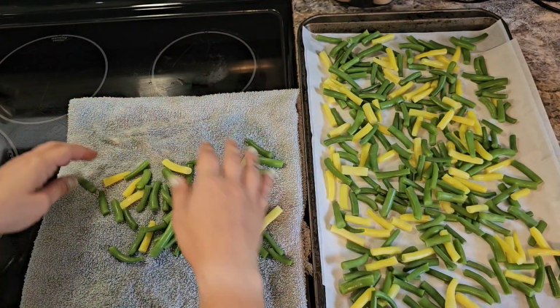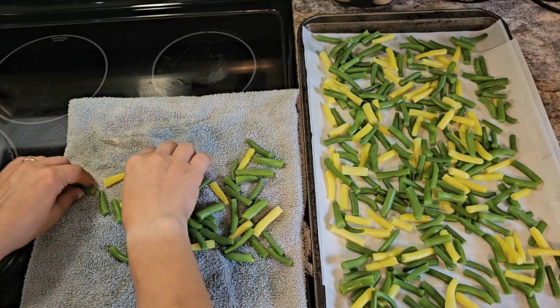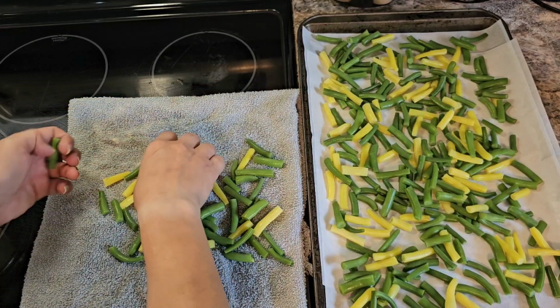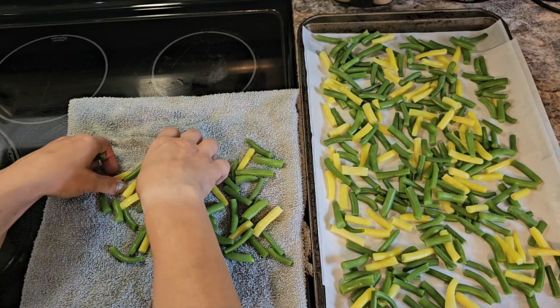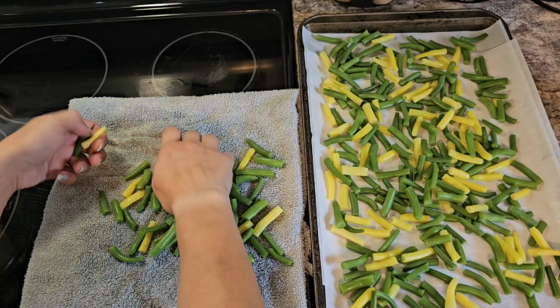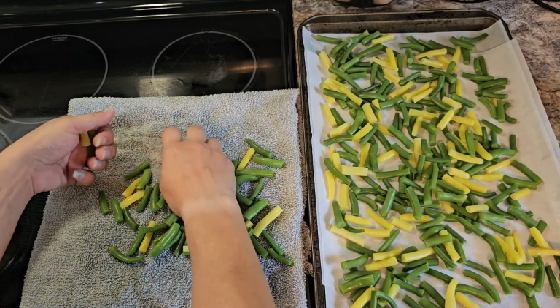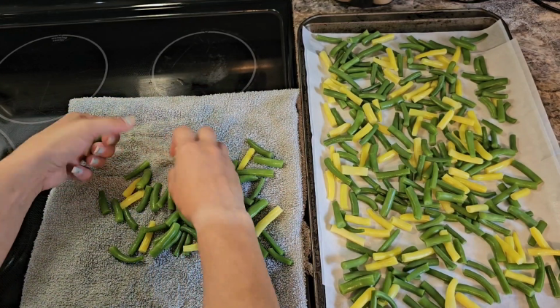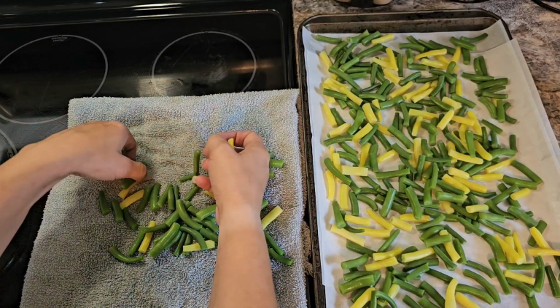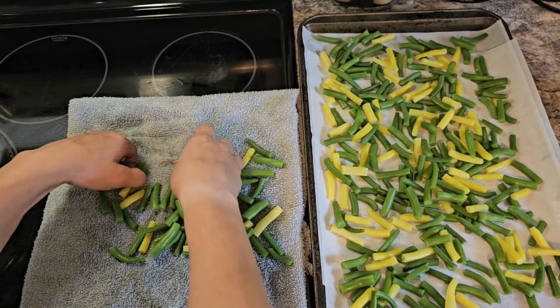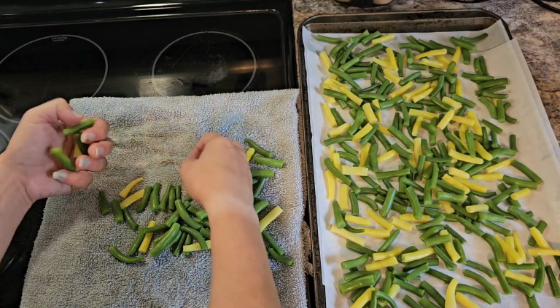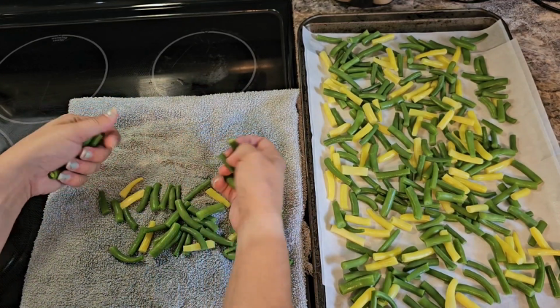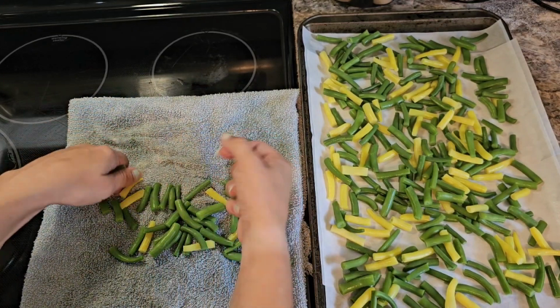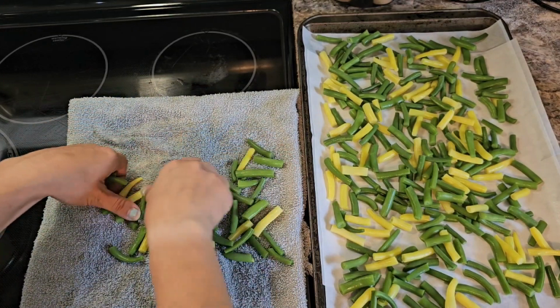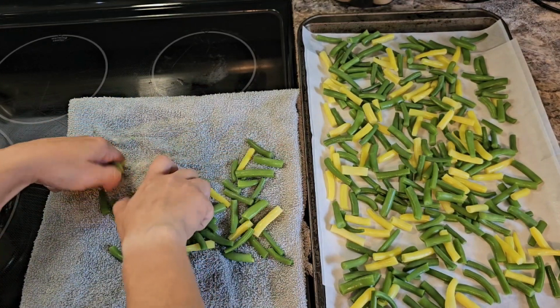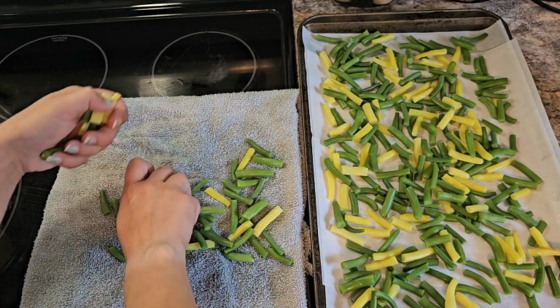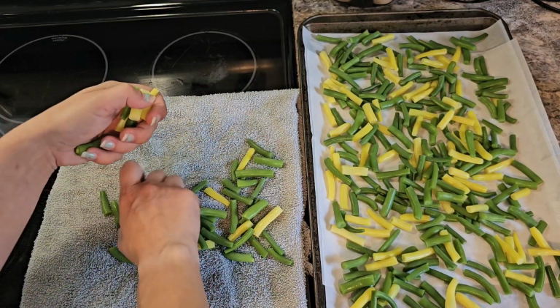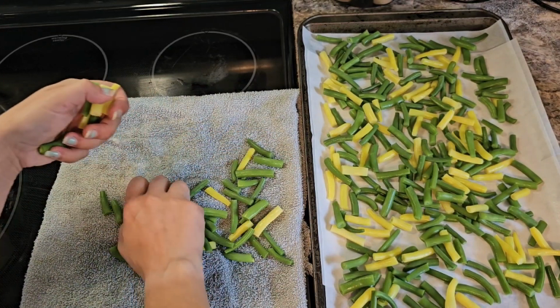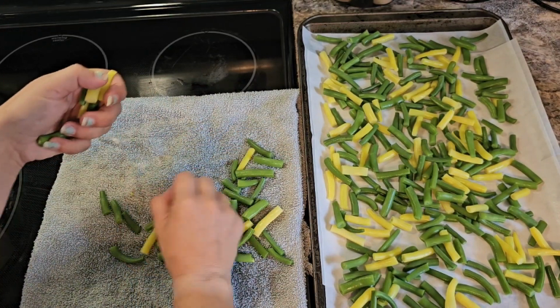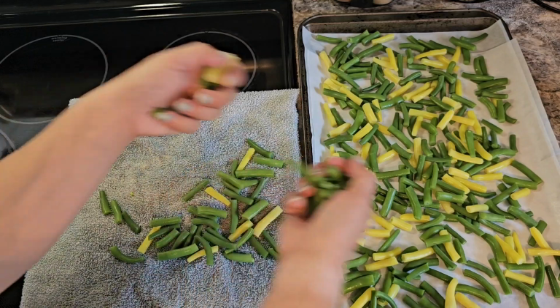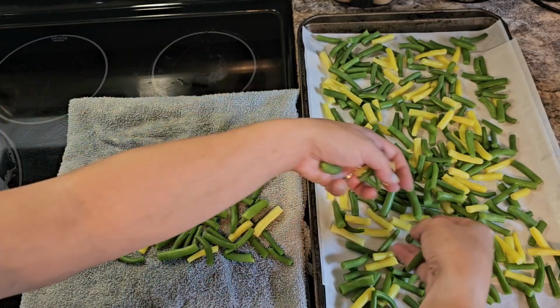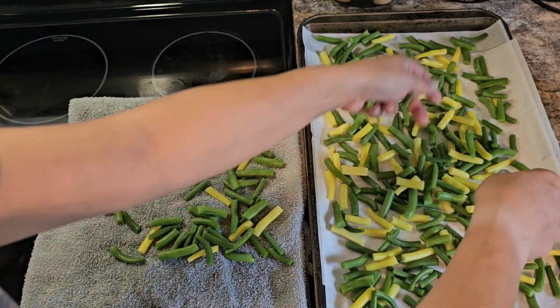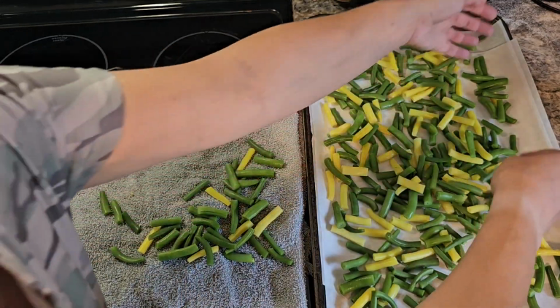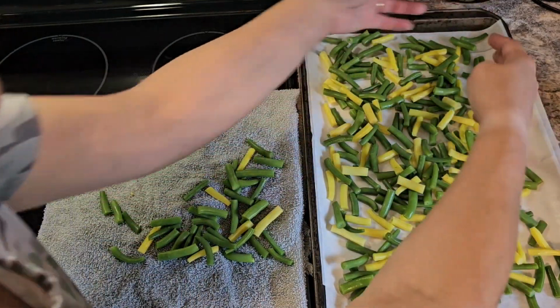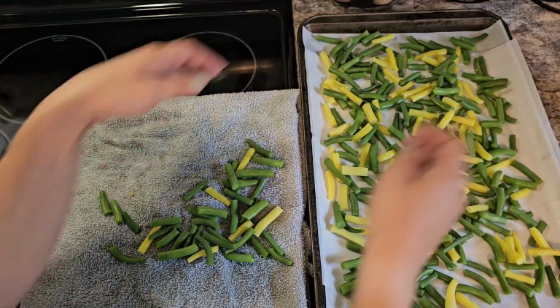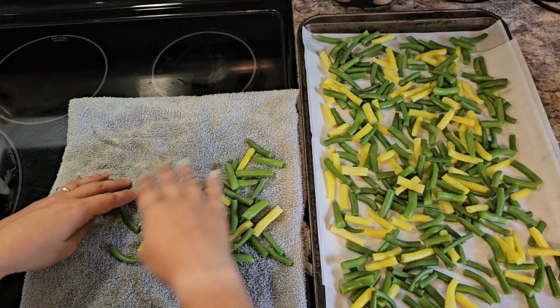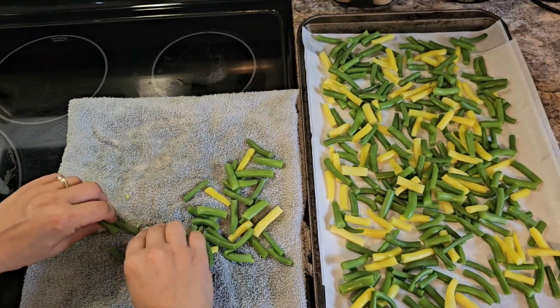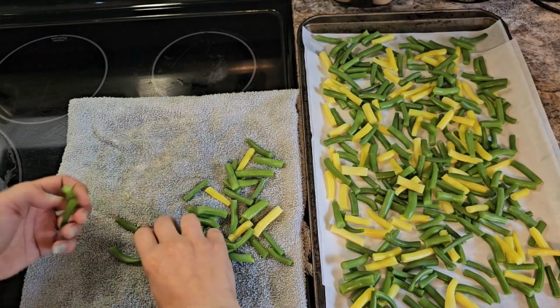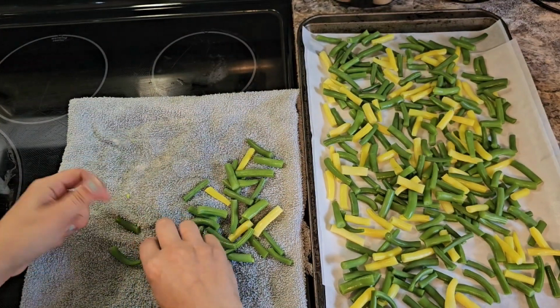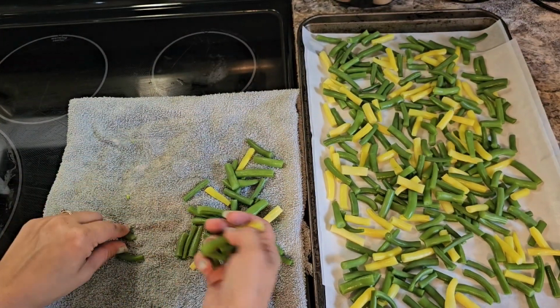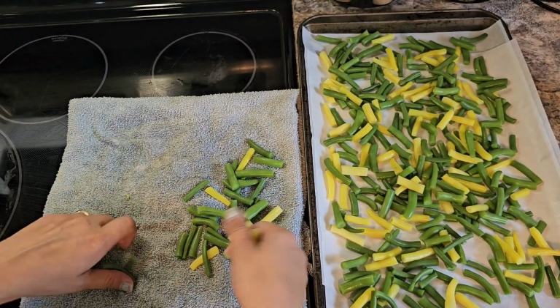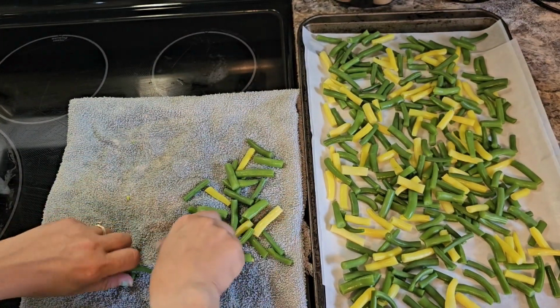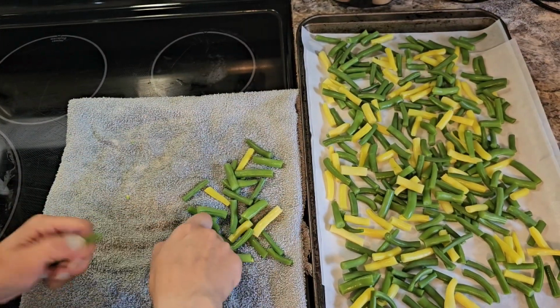Then you can take them out and put them in a freezer bag or a freezer container. They last for up to 12 months.